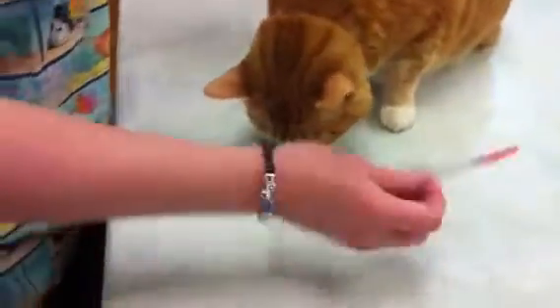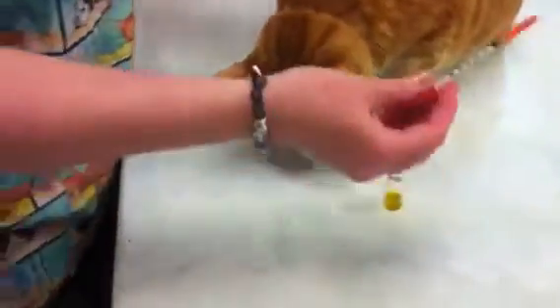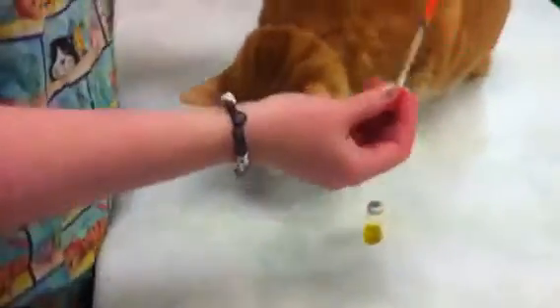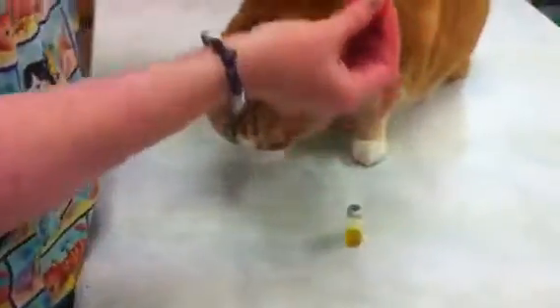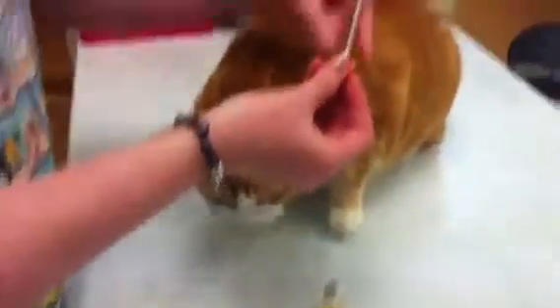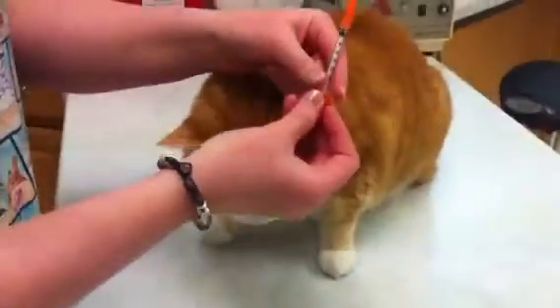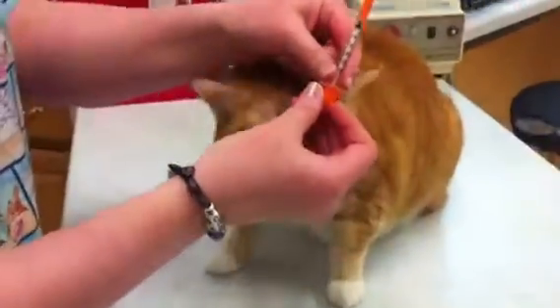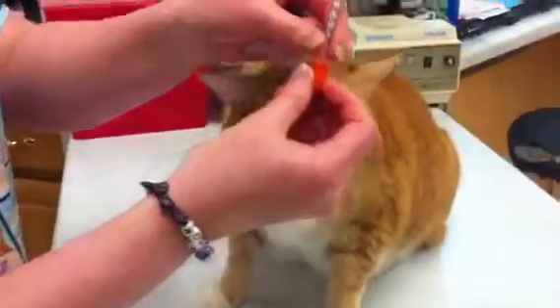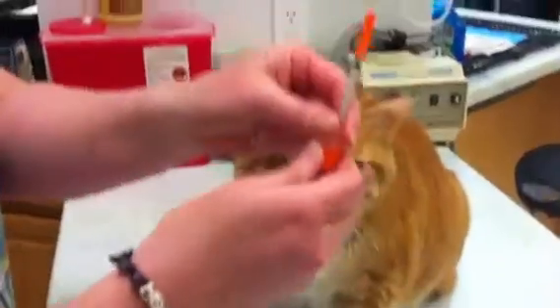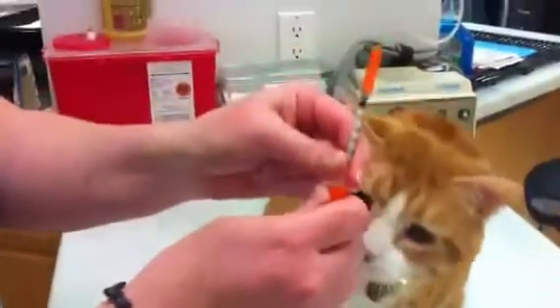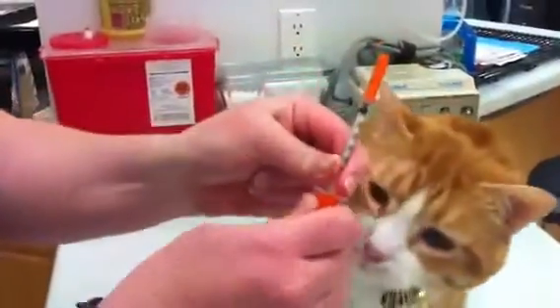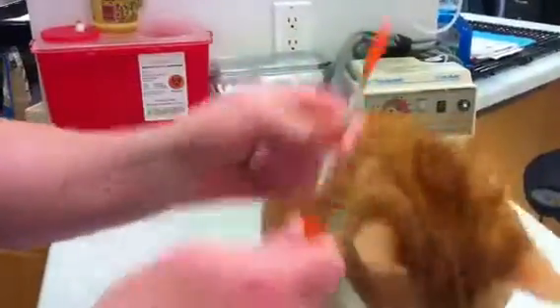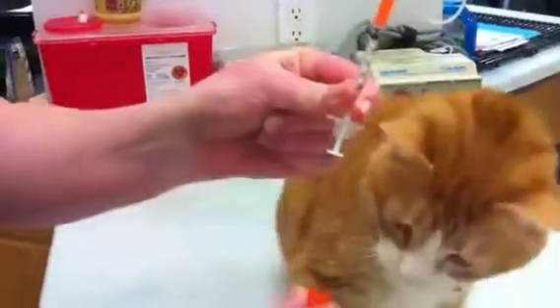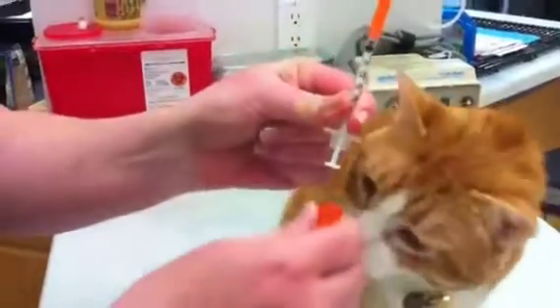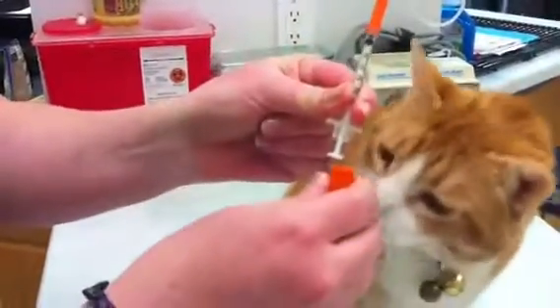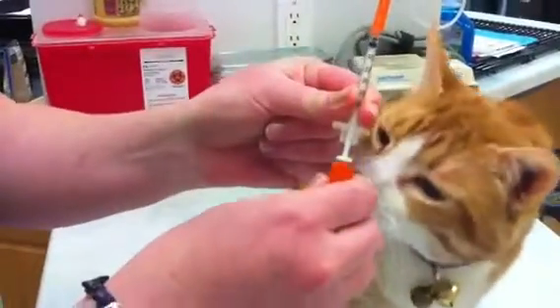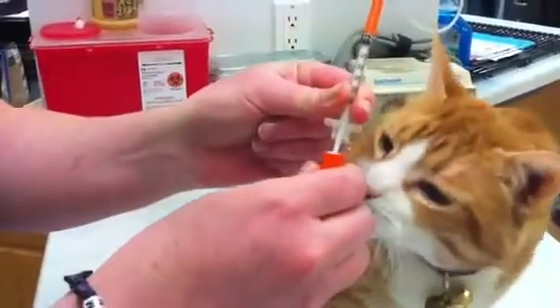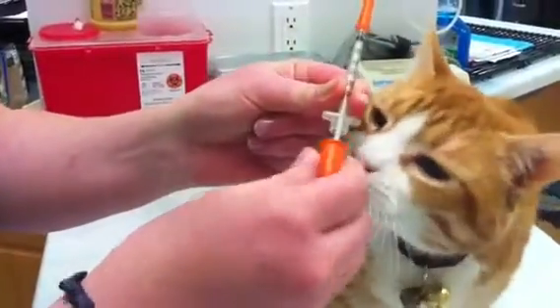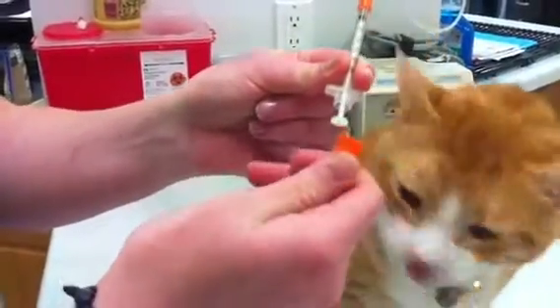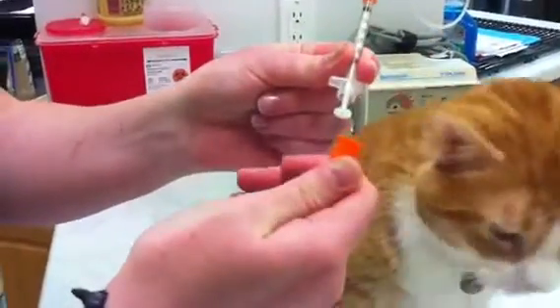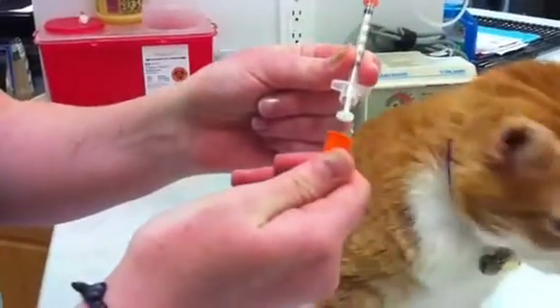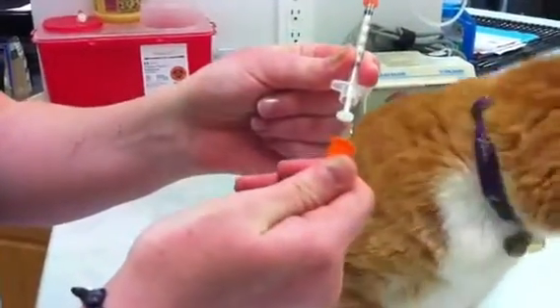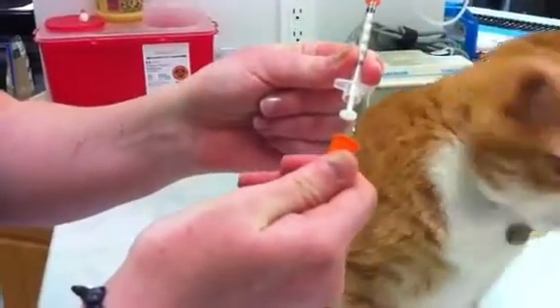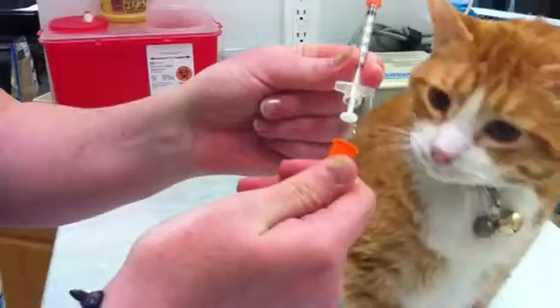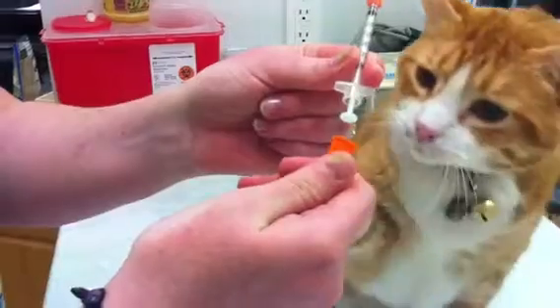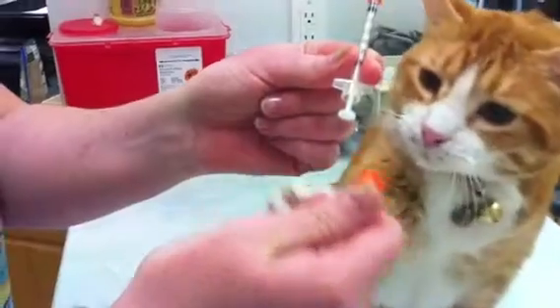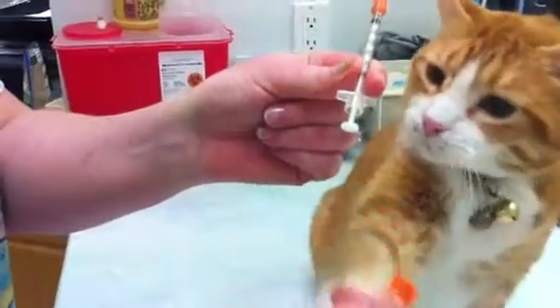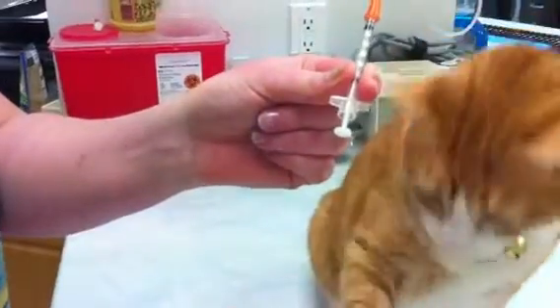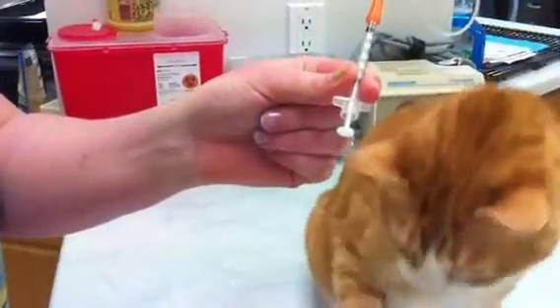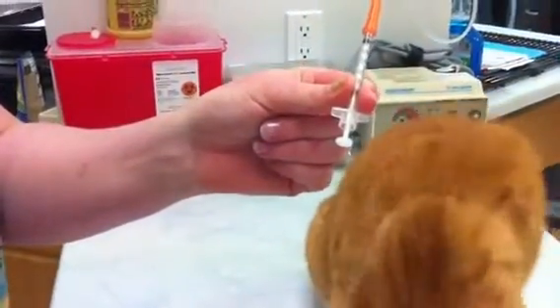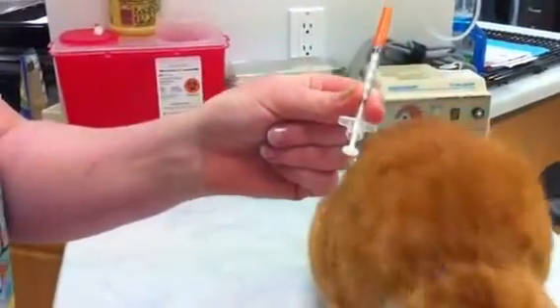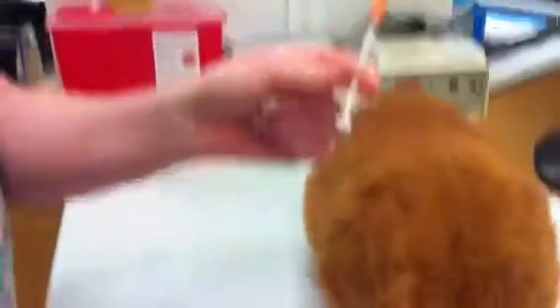This is an insulin syringe. They vary slightly depending on the brand that you get. When you first start, it has an orange plastic cap that you're going to just pull off and remove — it's garbage.